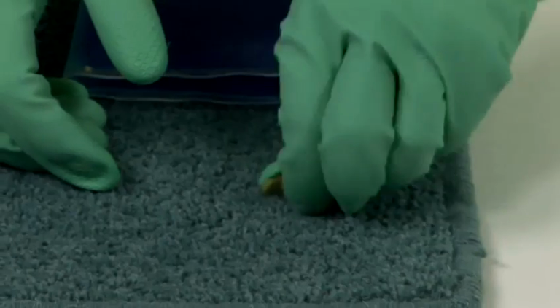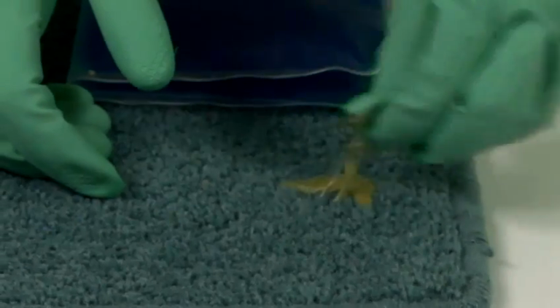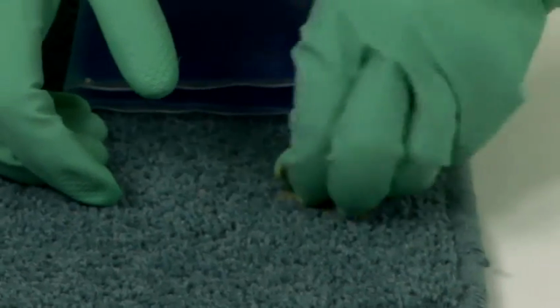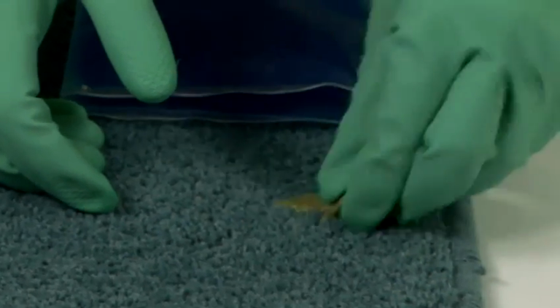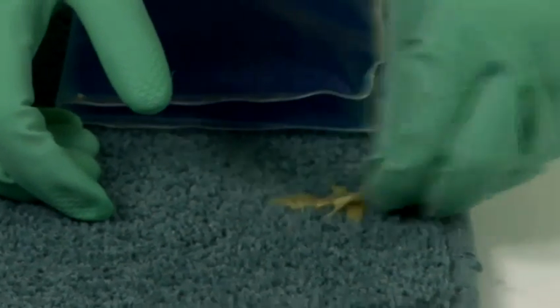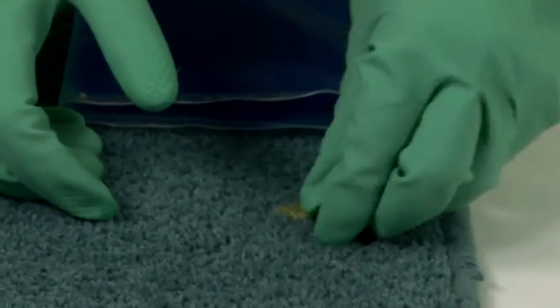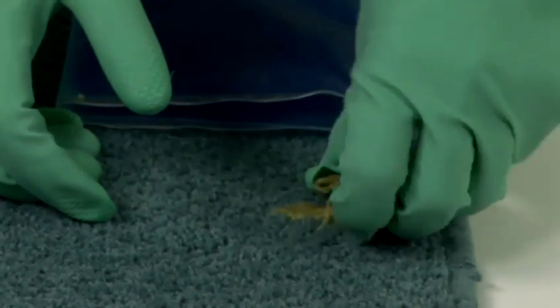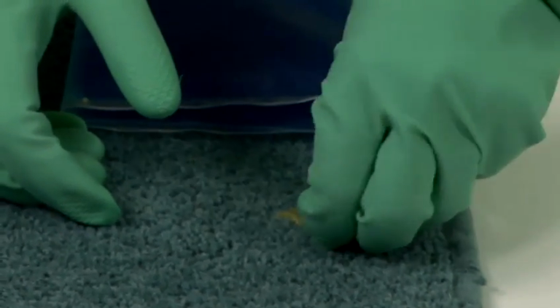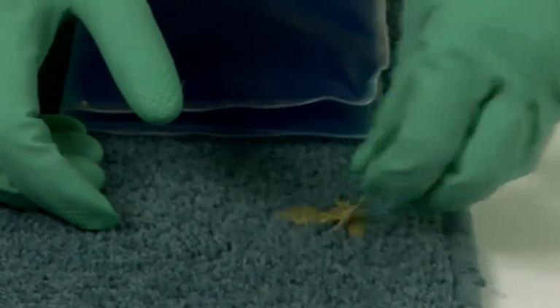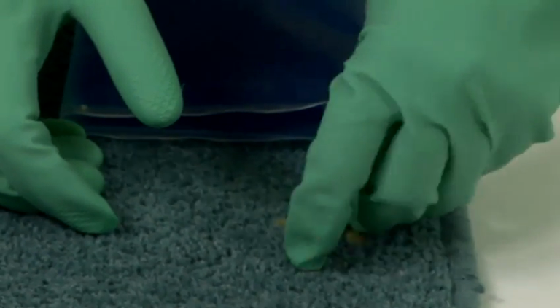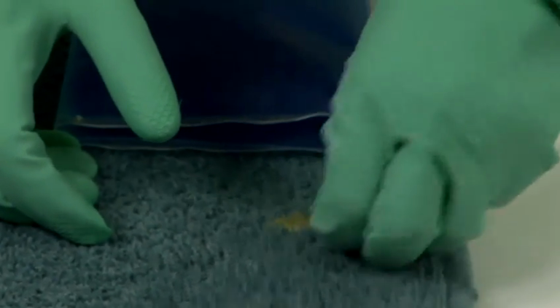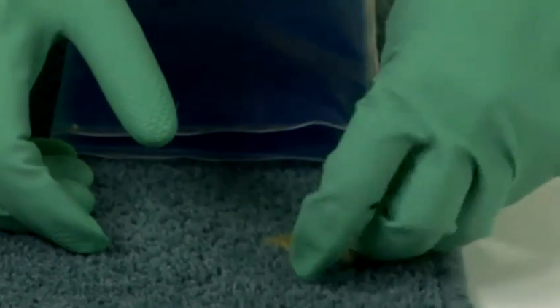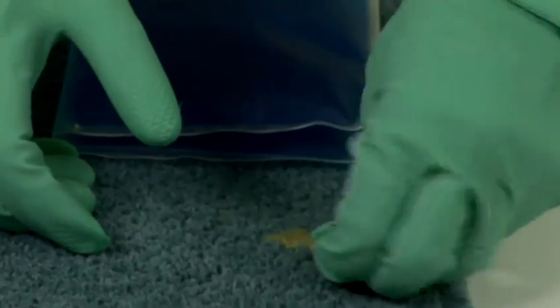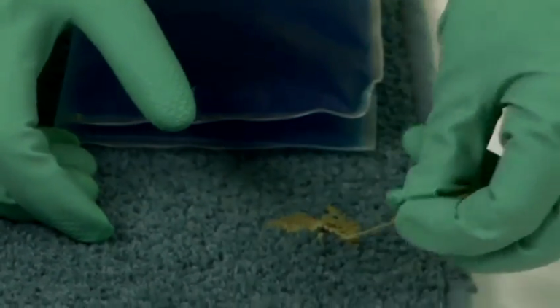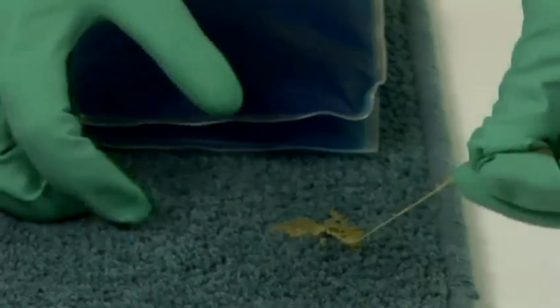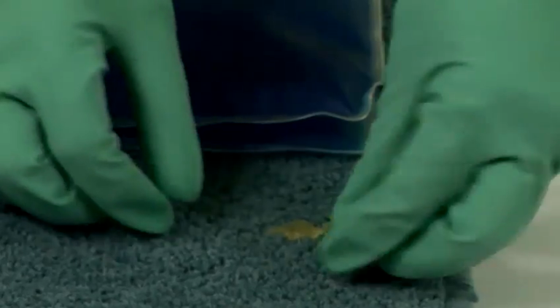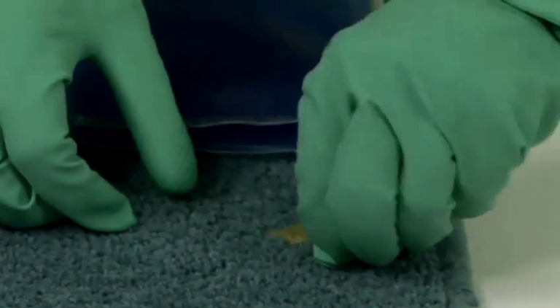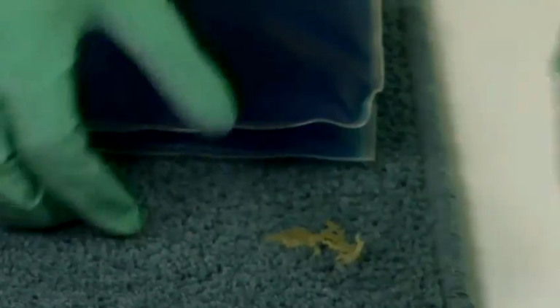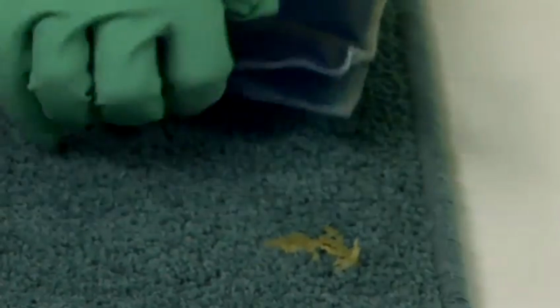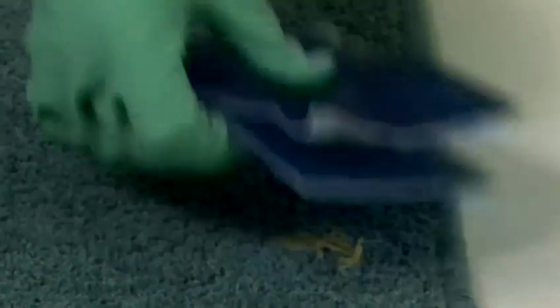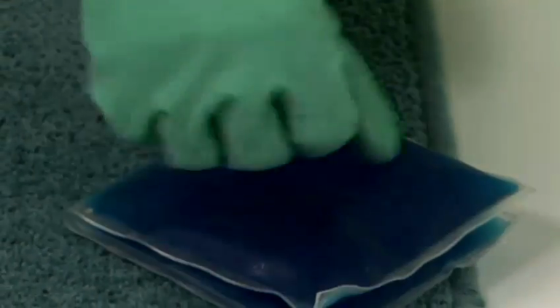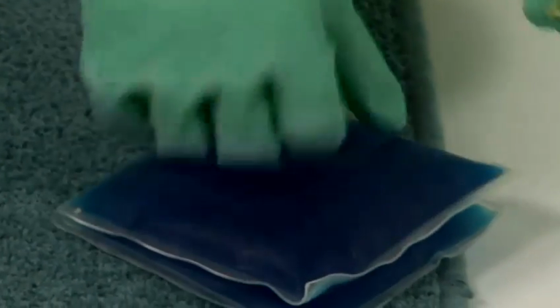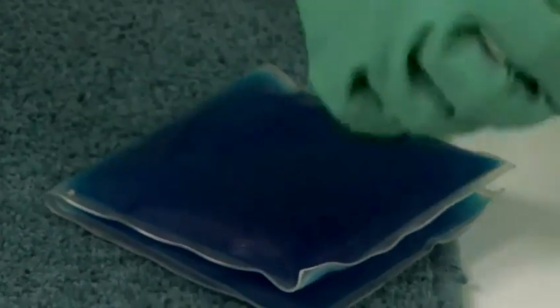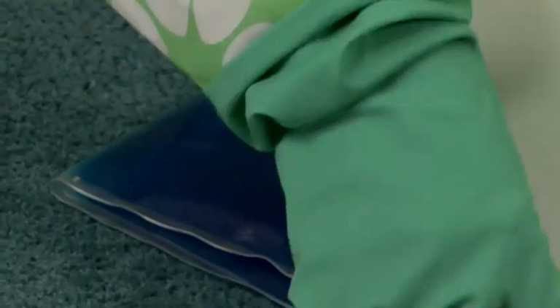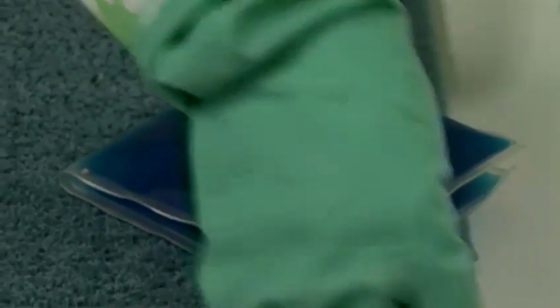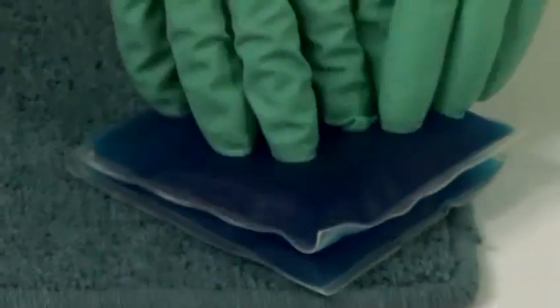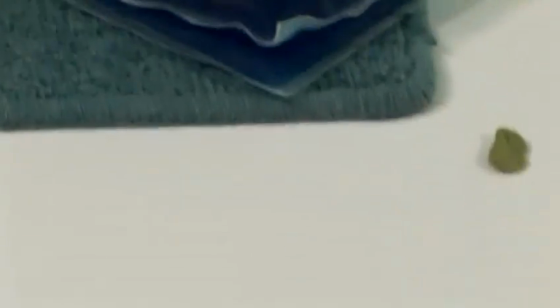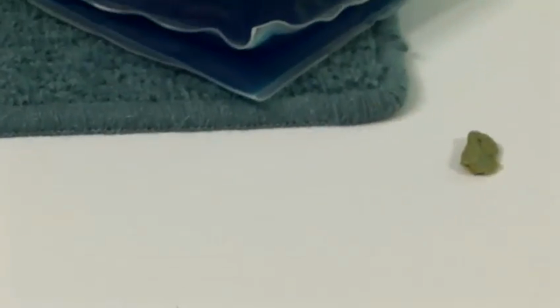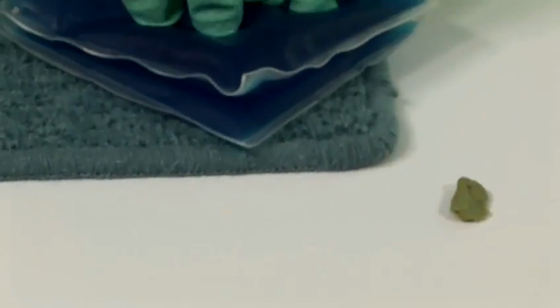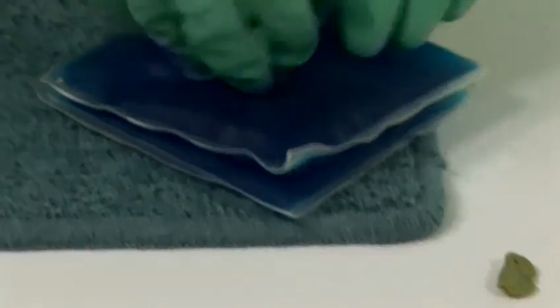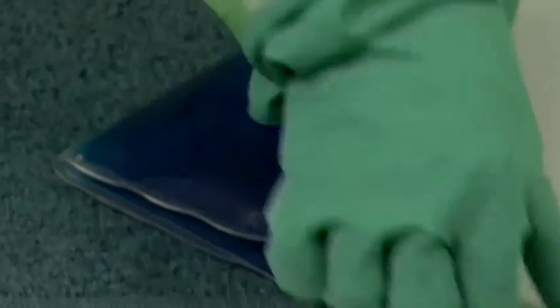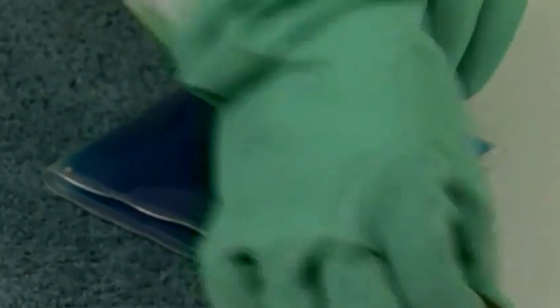We need to put some more ice on that — it's getting a little bit stringy now. Let's put some more ice on top of that, and there's our first part of the chewing gum all removed from the carpet.